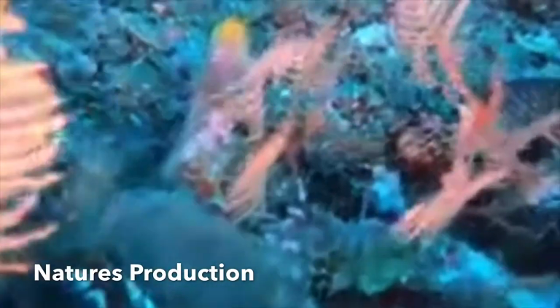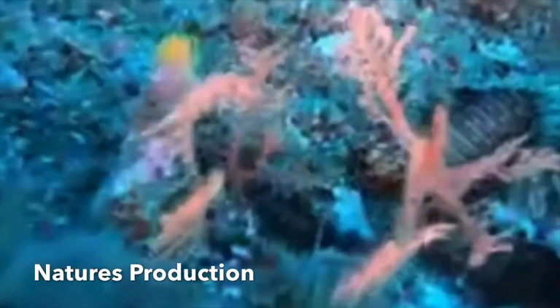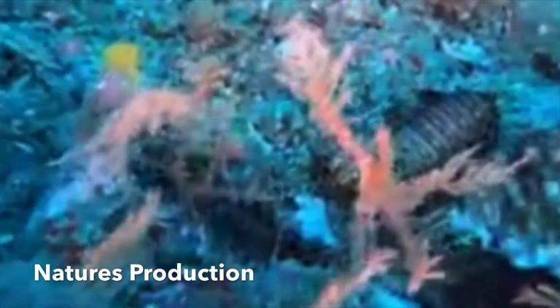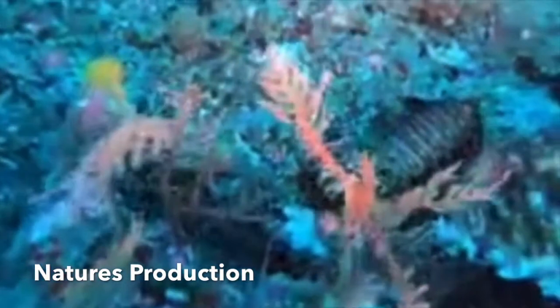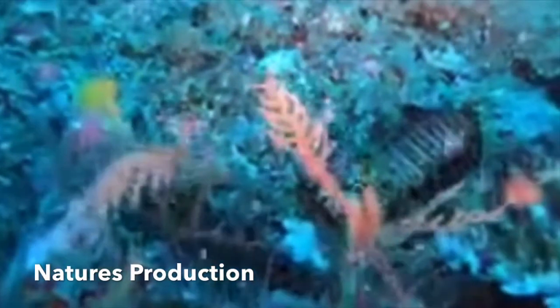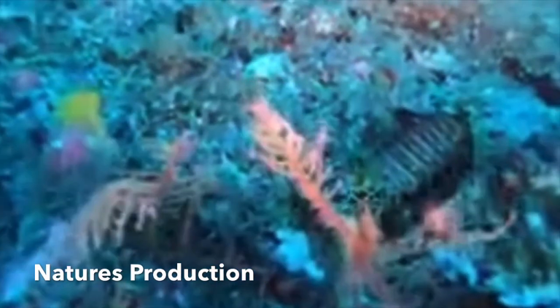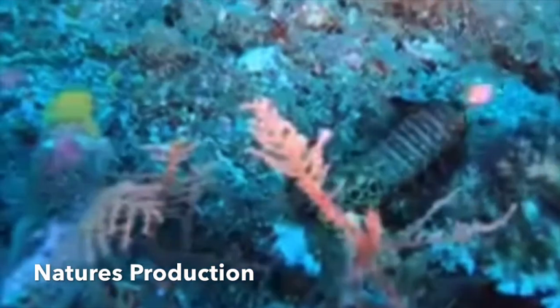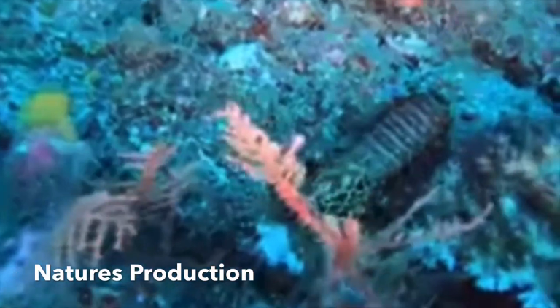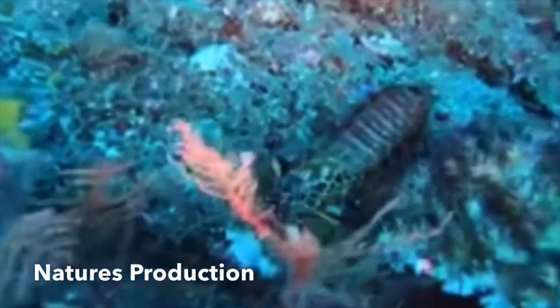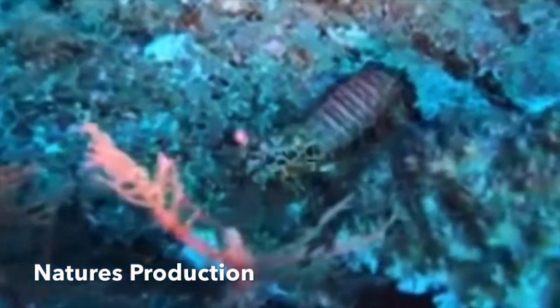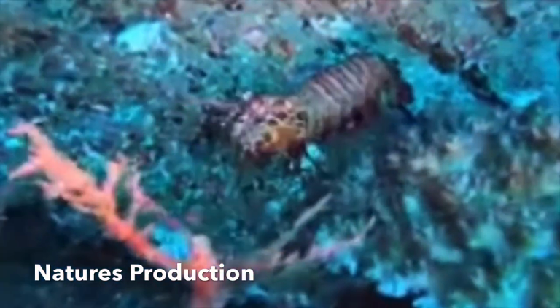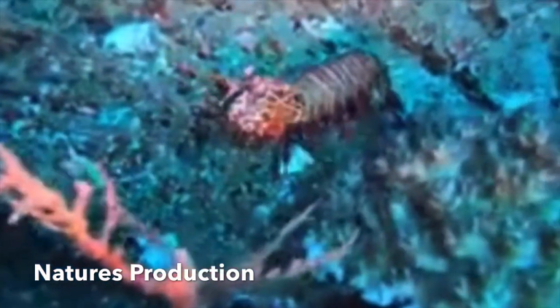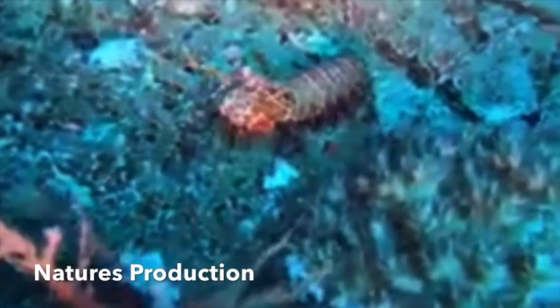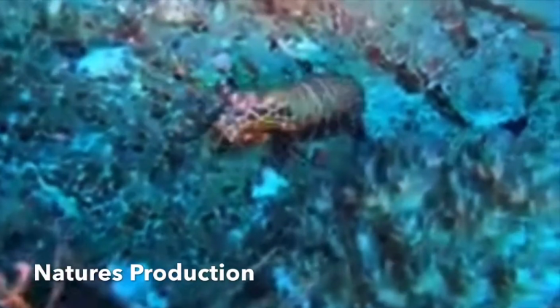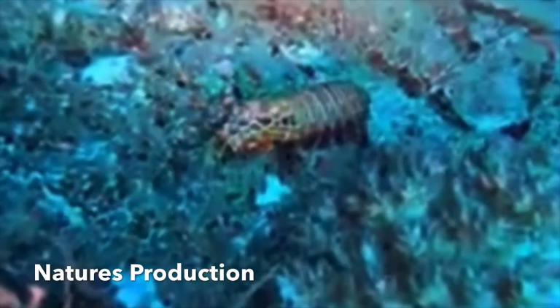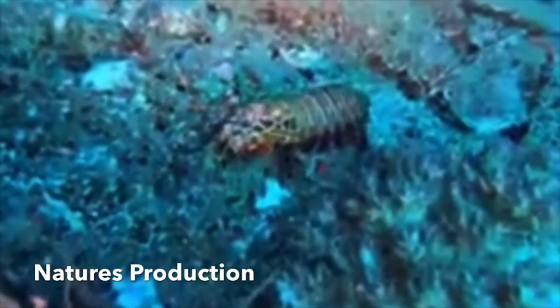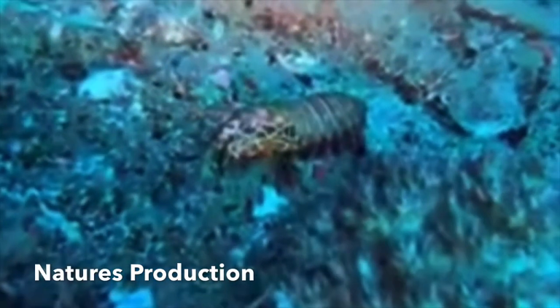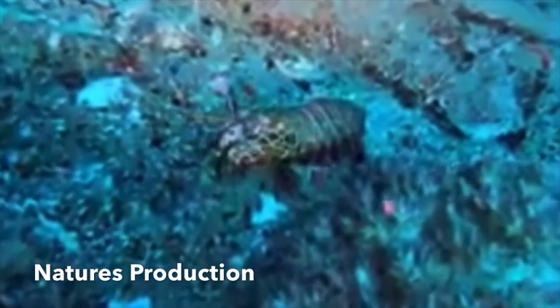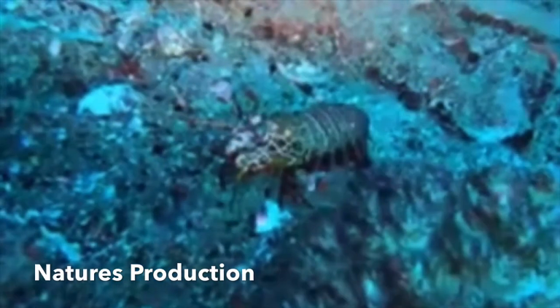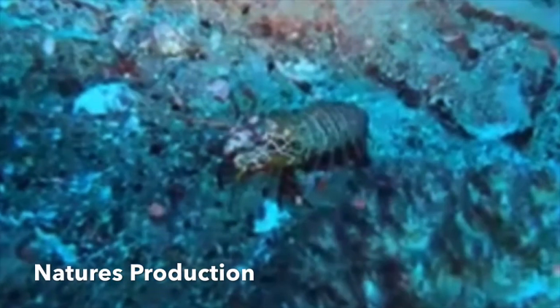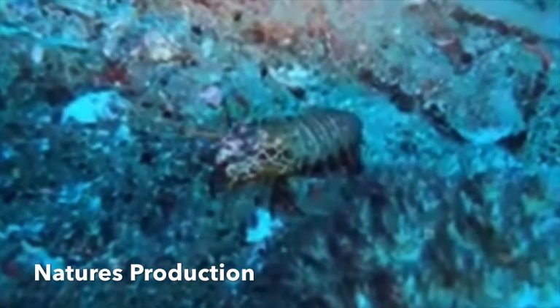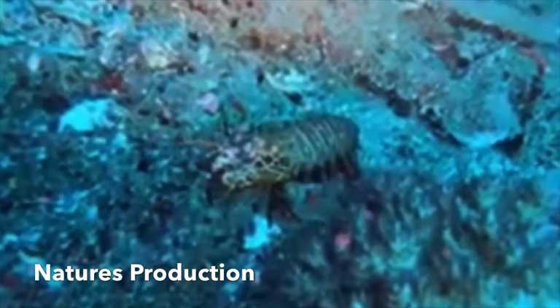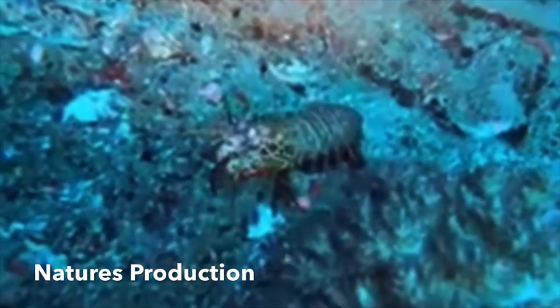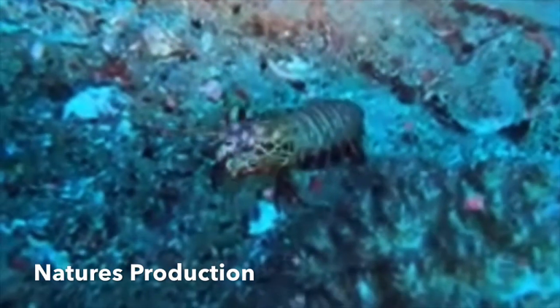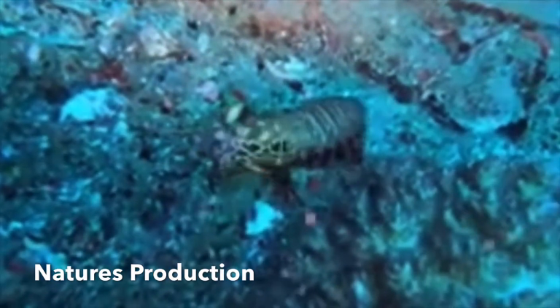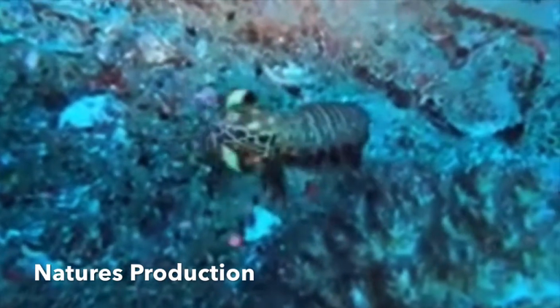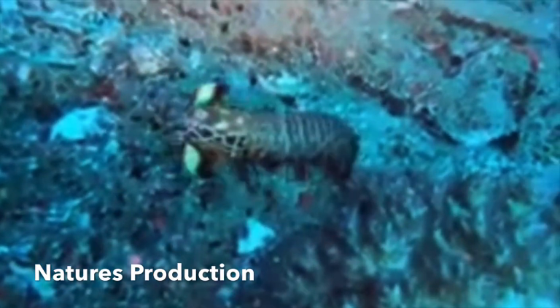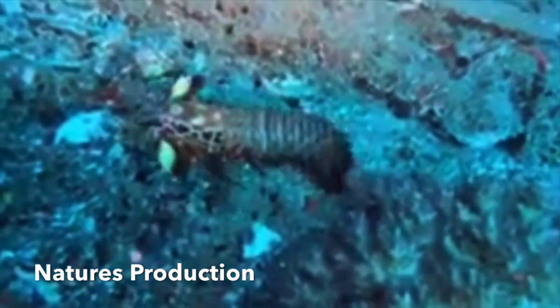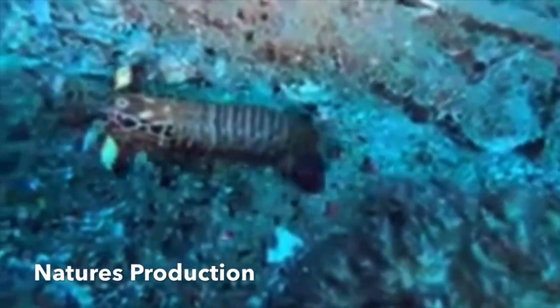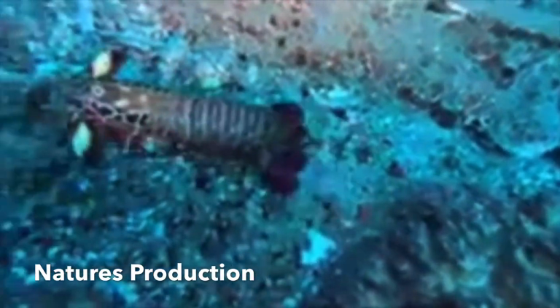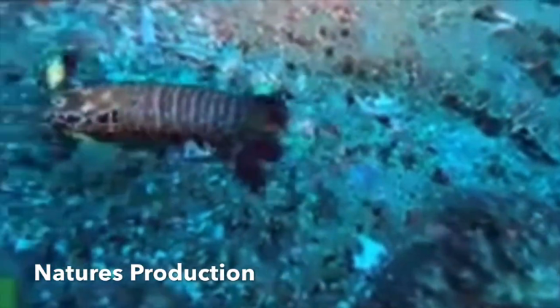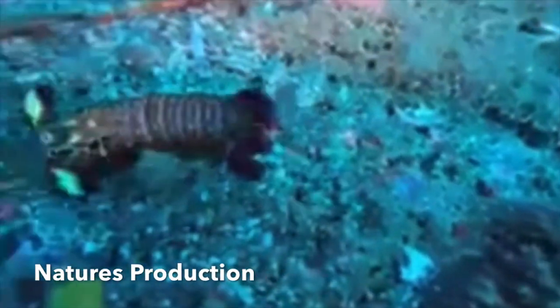Being known, they are among the most important predators in many shallow tropical and subtropical marine habitats.